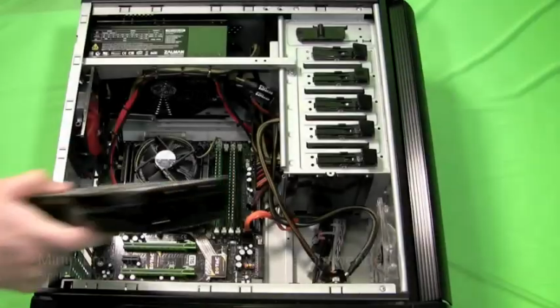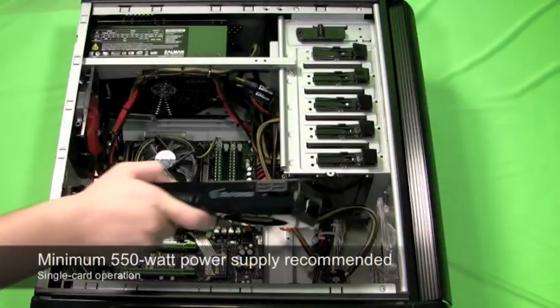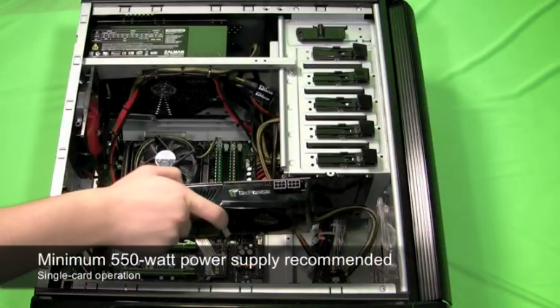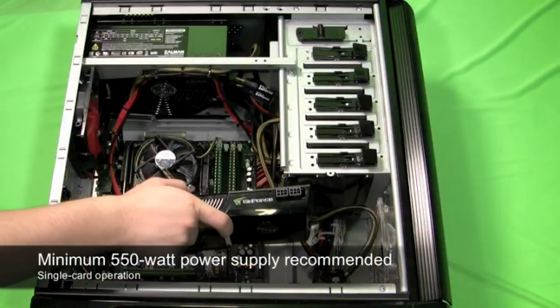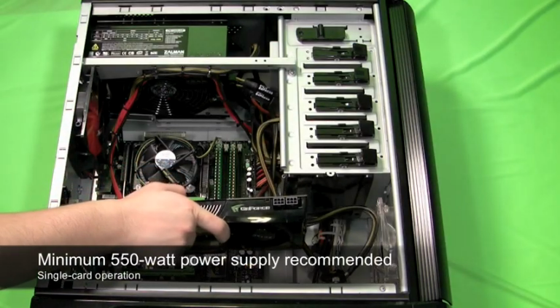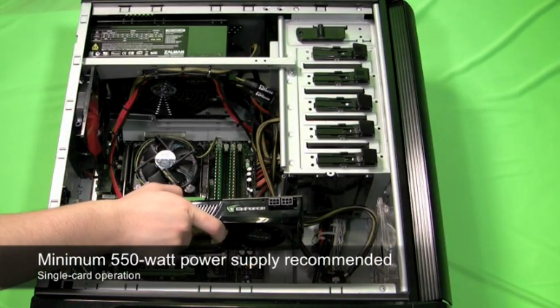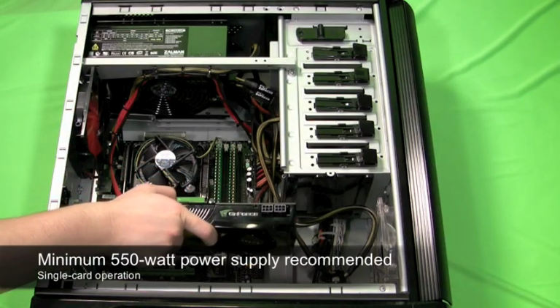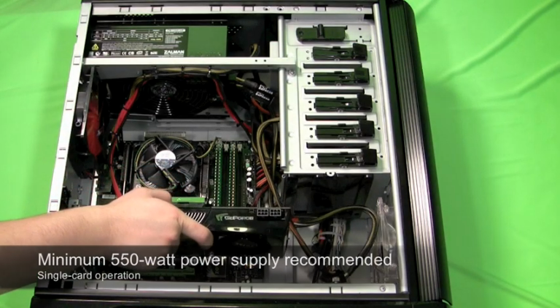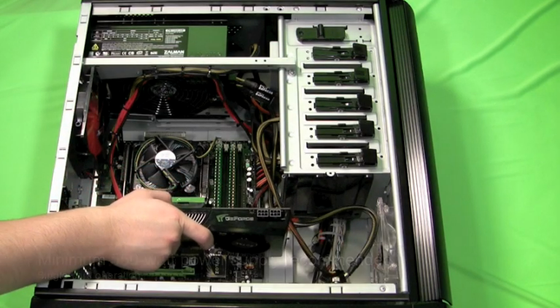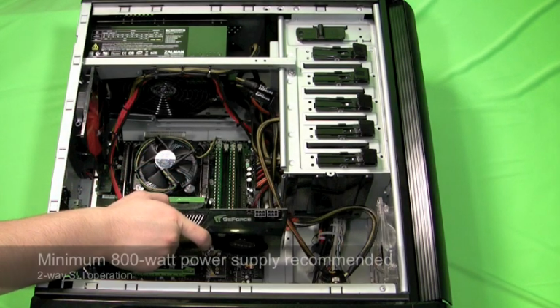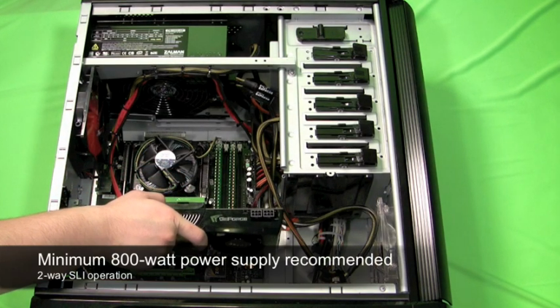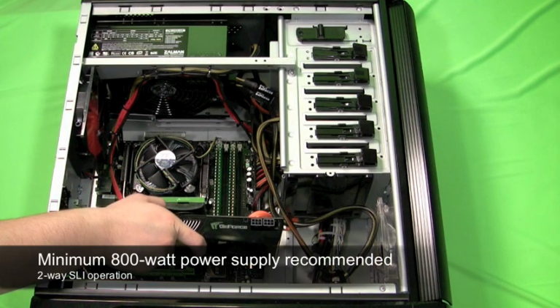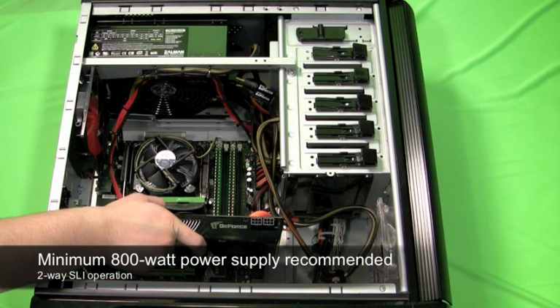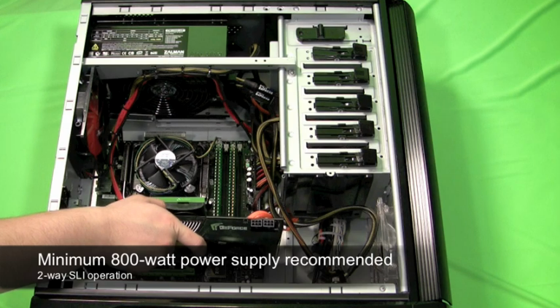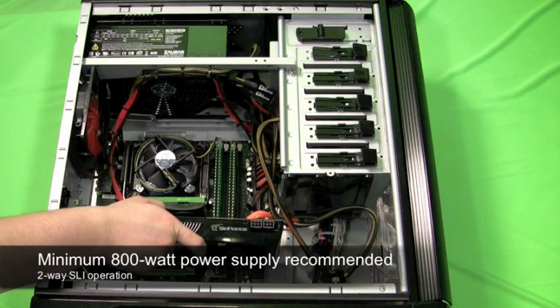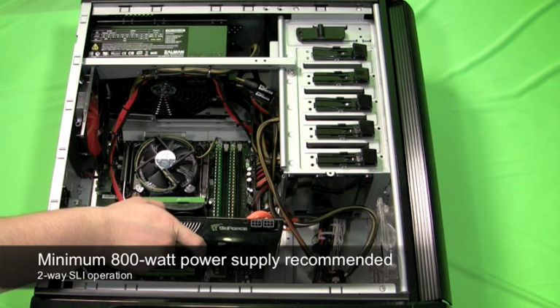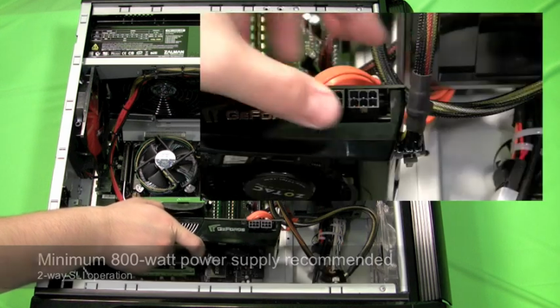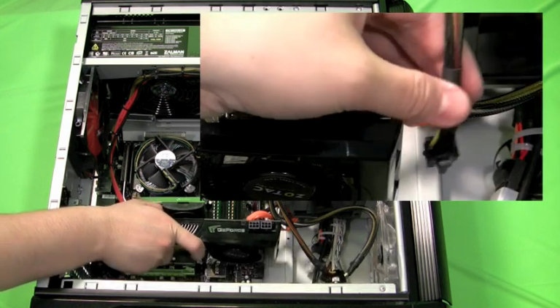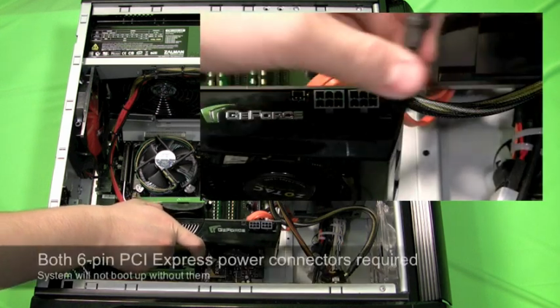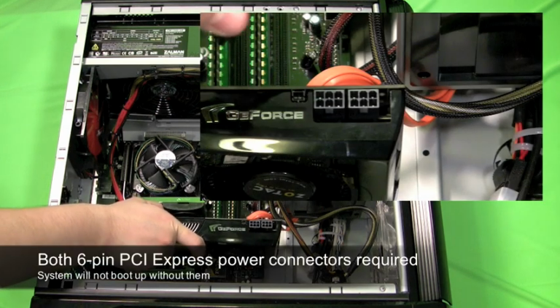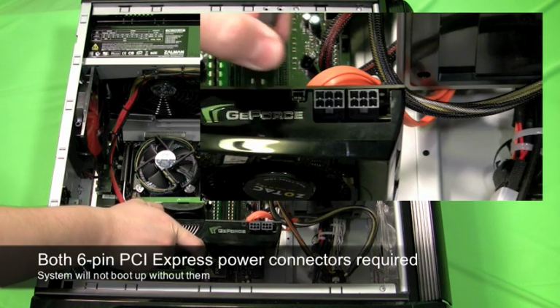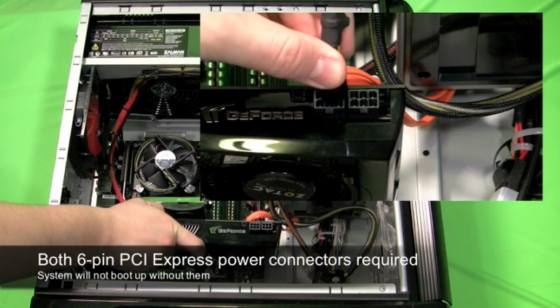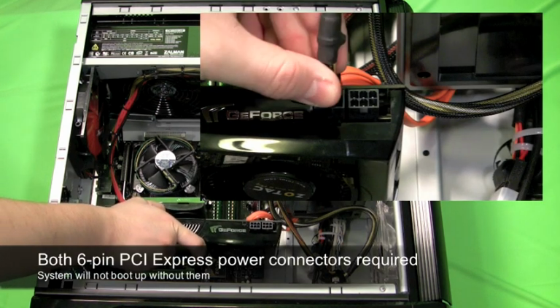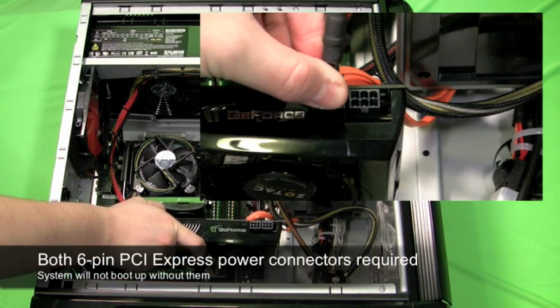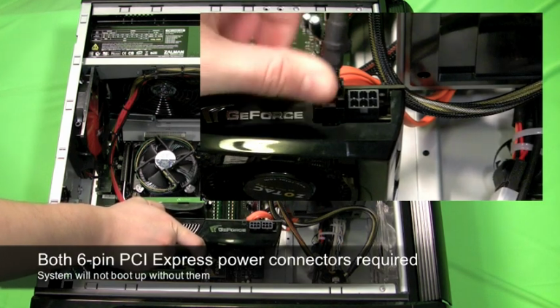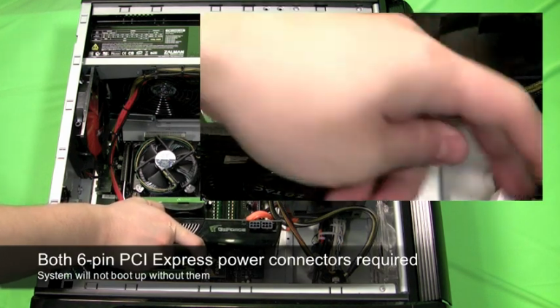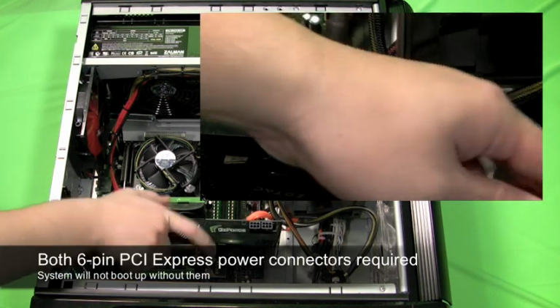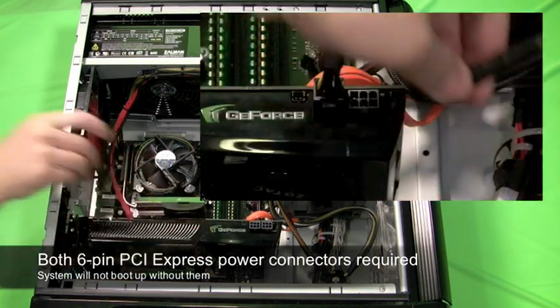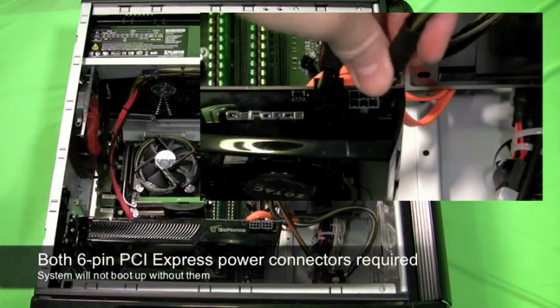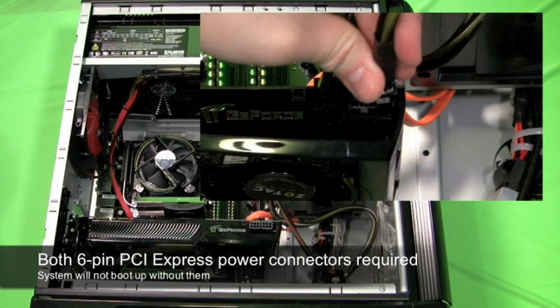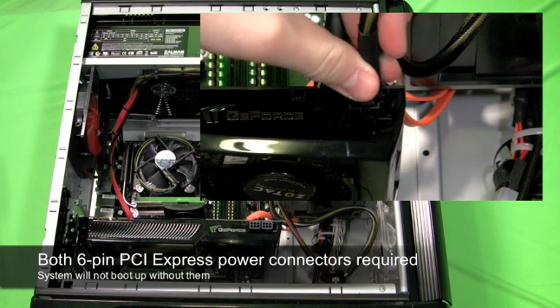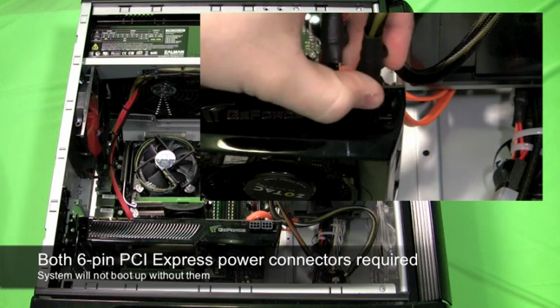Zotac recommends a minimum 550-watt power supply for single card and 800-watt power supply for two-way SLI operation. The card requires both 6-pin PCI Express power connectors to be connected or the system will not boot.